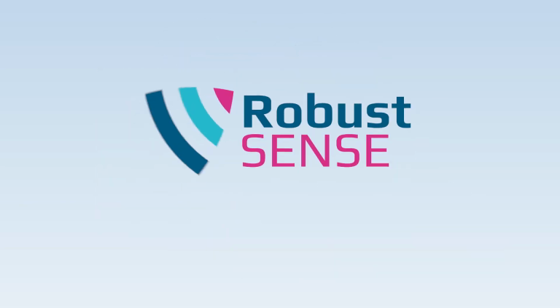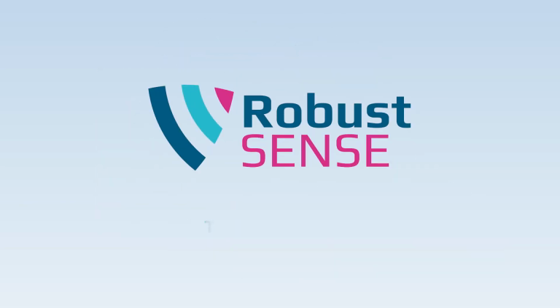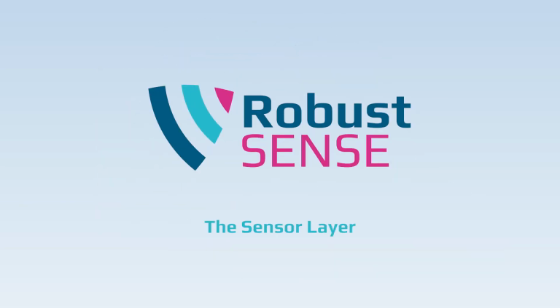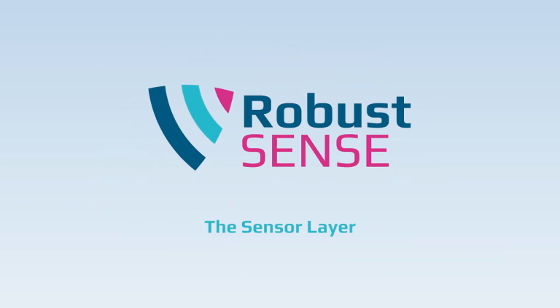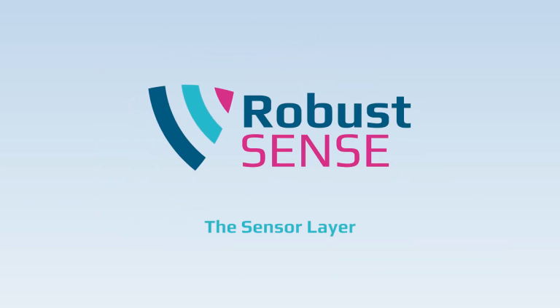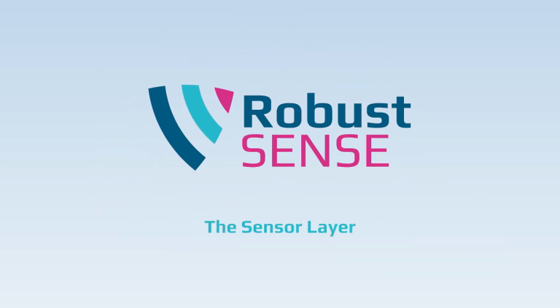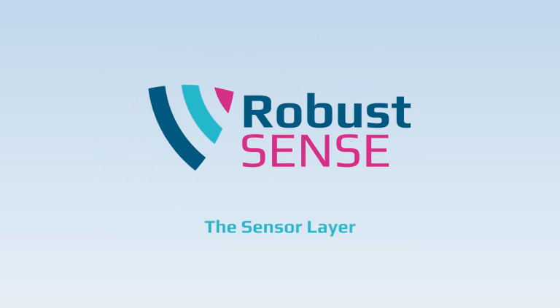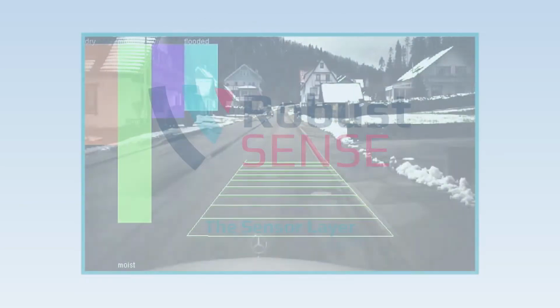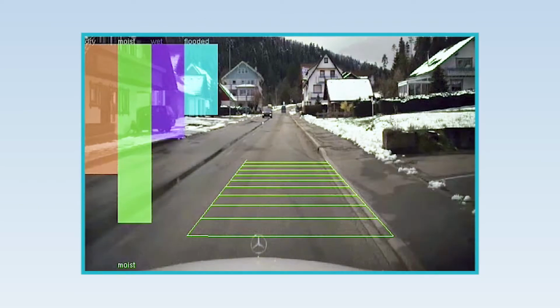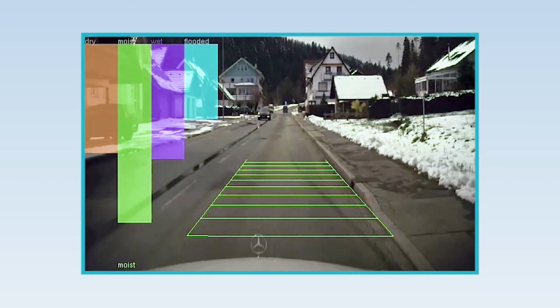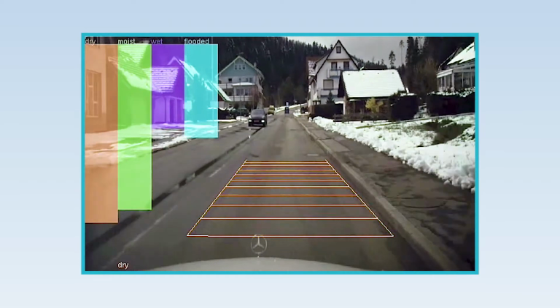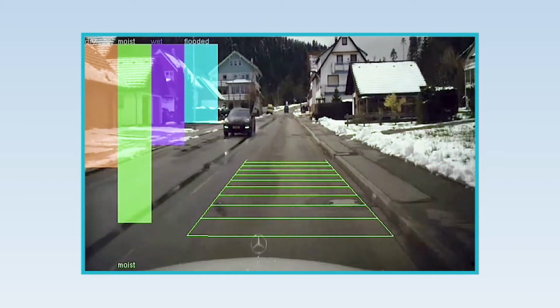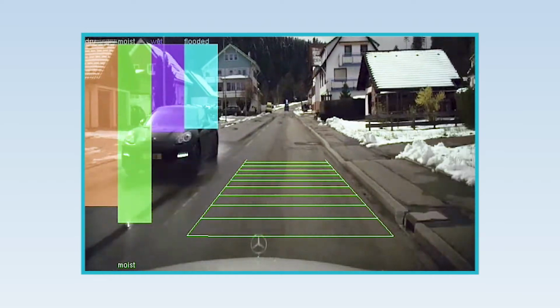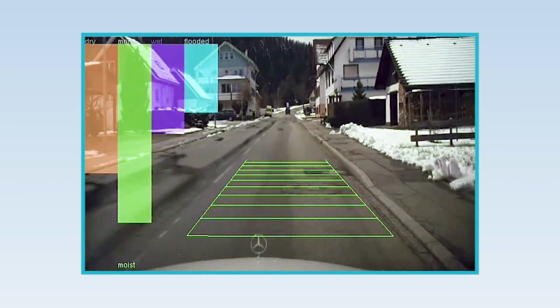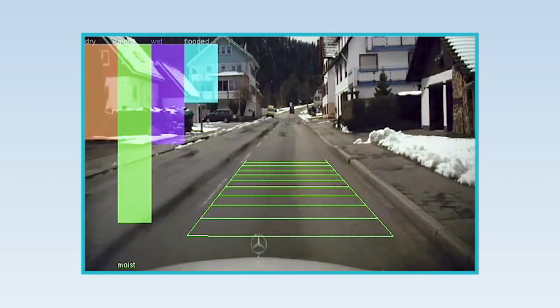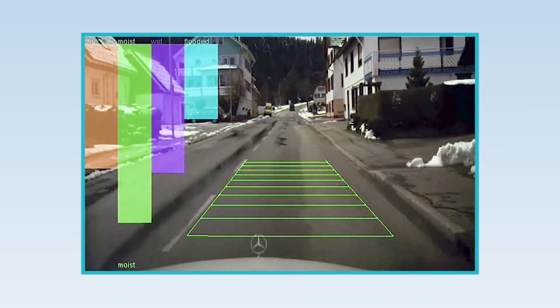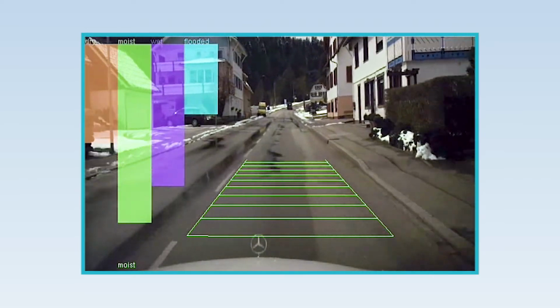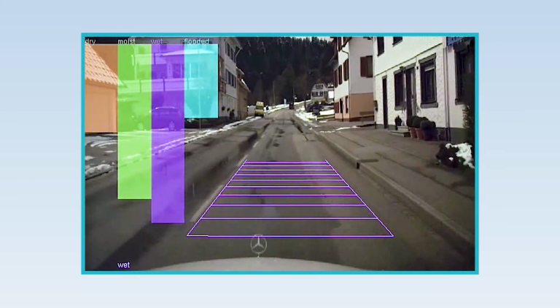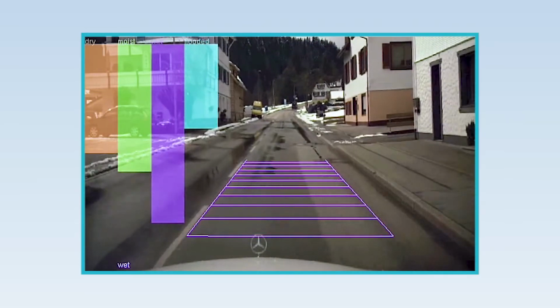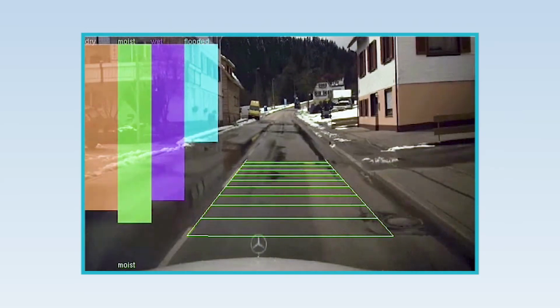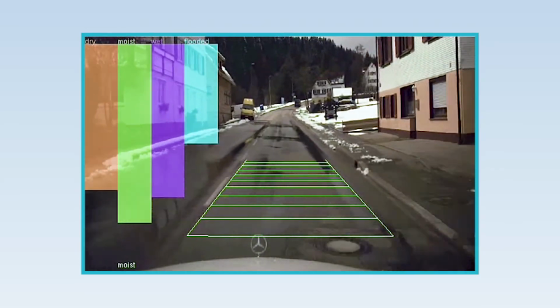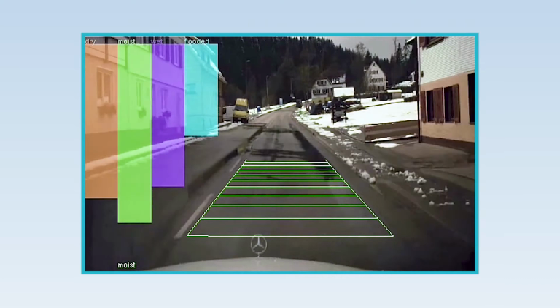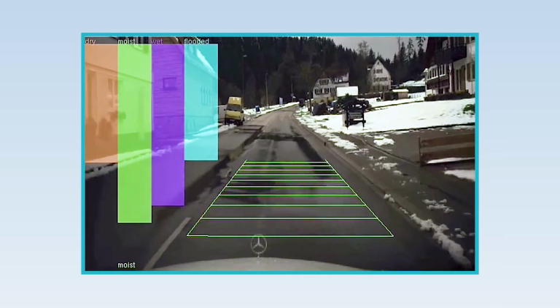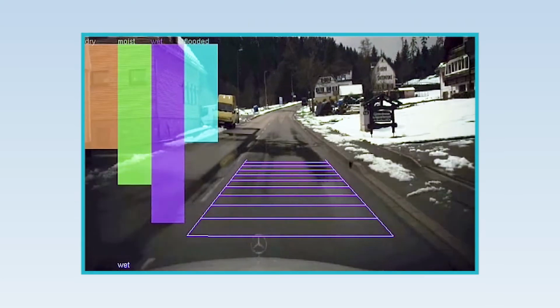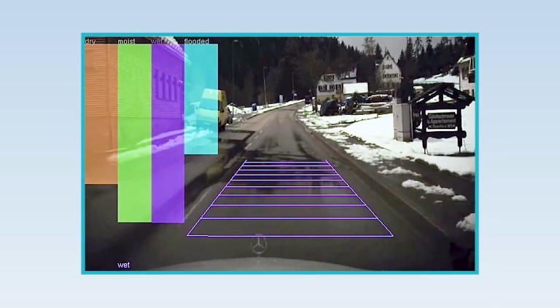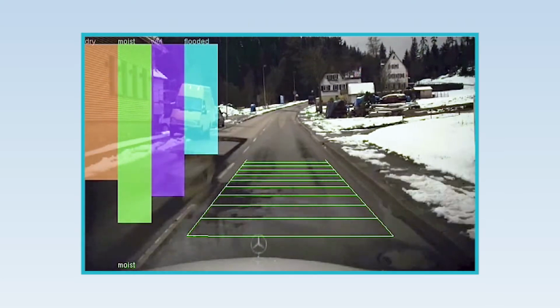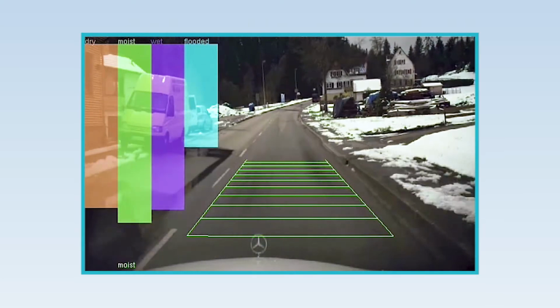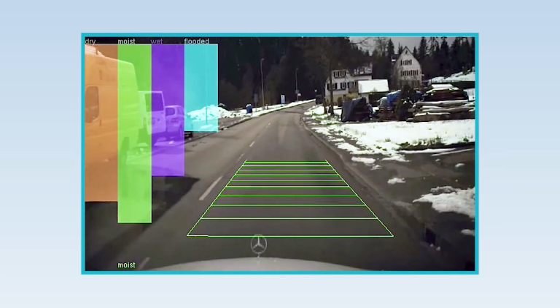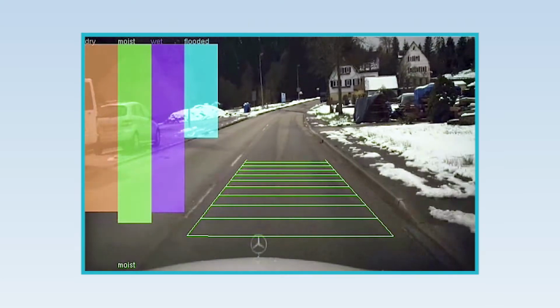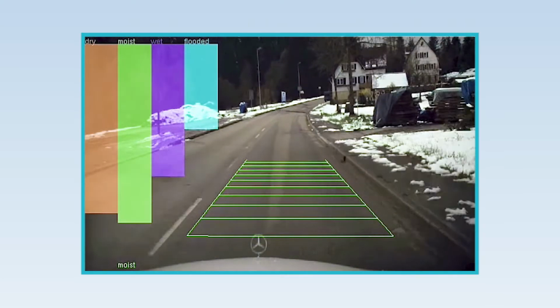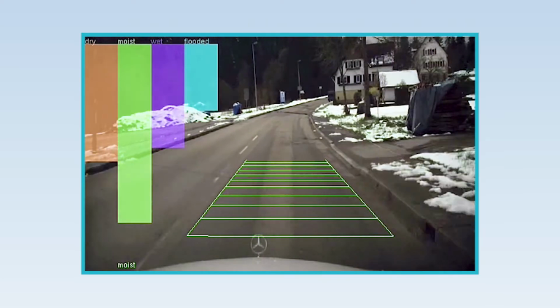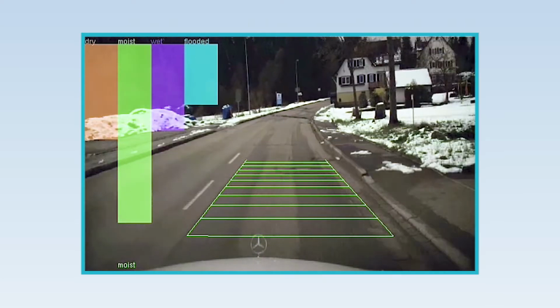The sensors constantly scan the environment to evaluate the driving conditions and create a valid environment model. Part of that is determining what condition the road is in and if an adjustment to the driving speed is necessary.